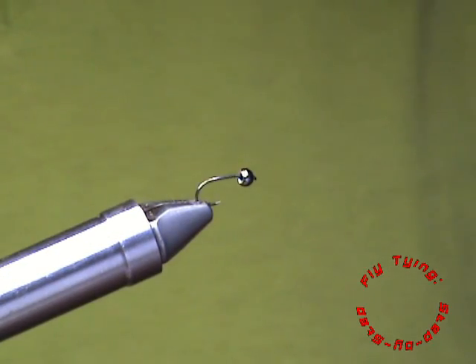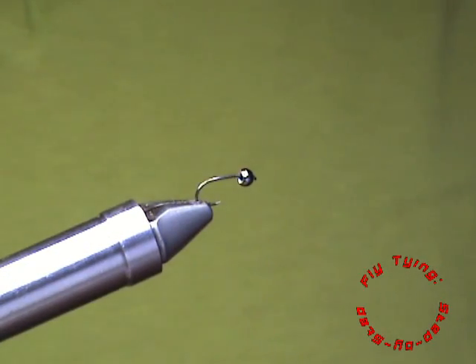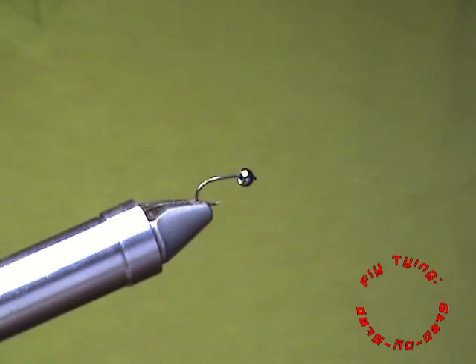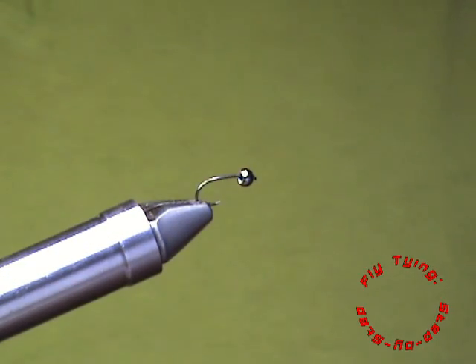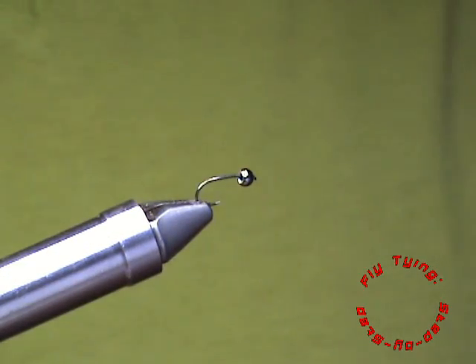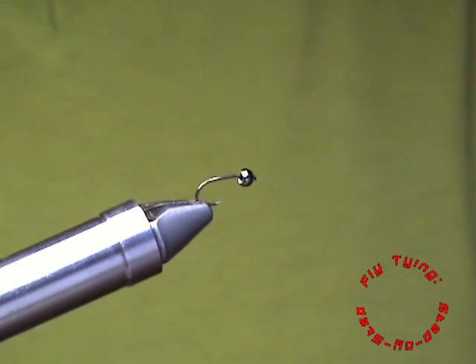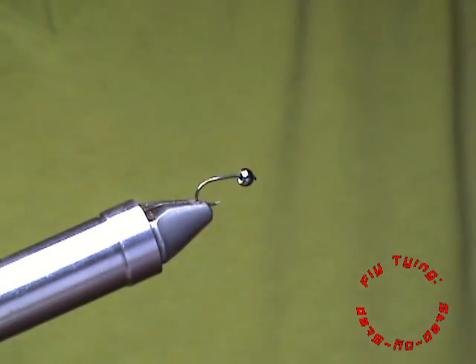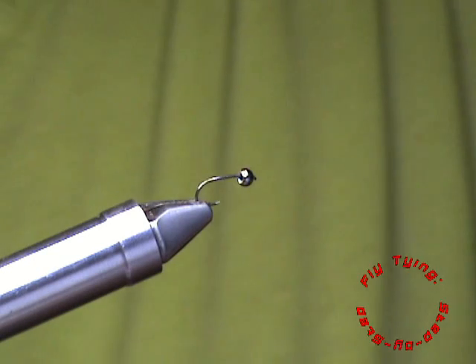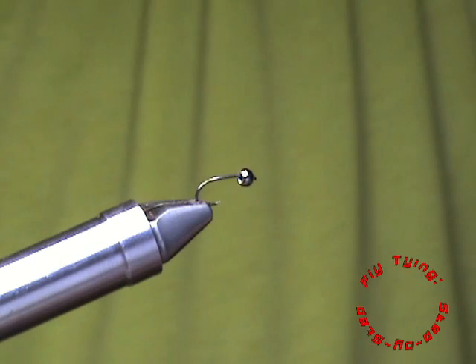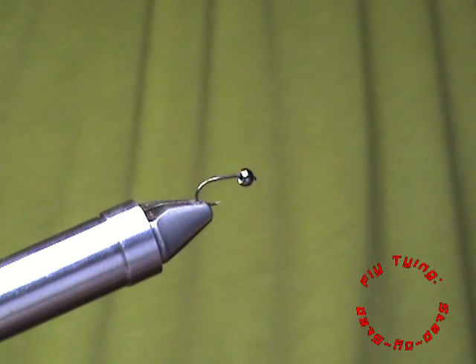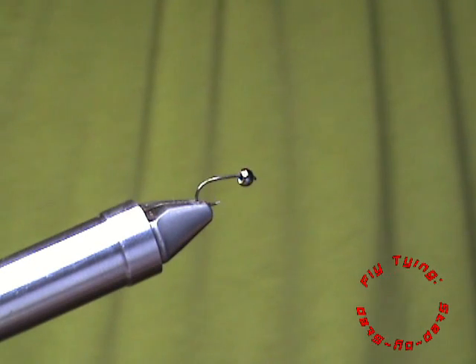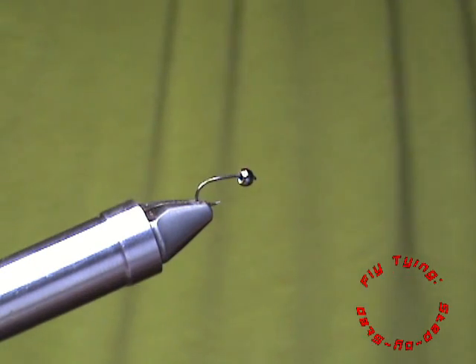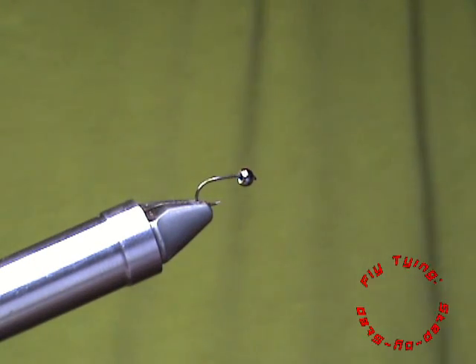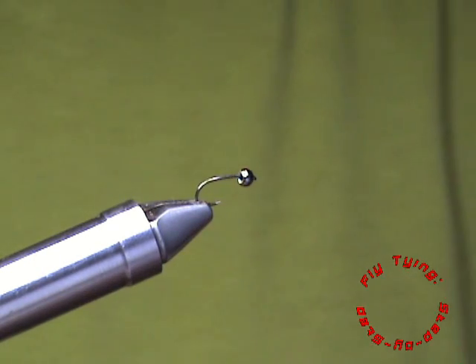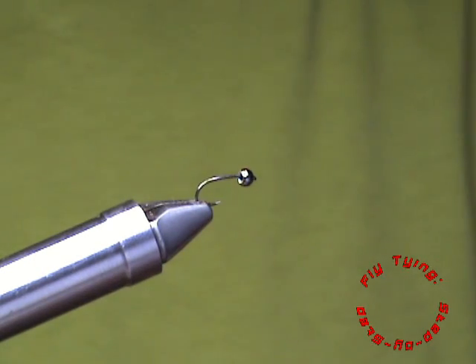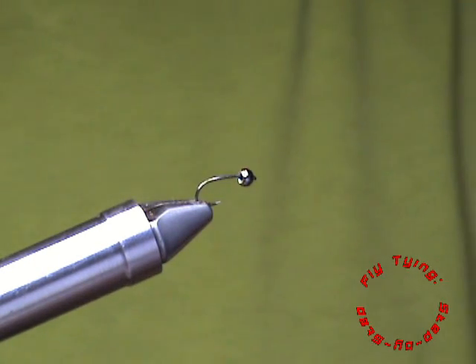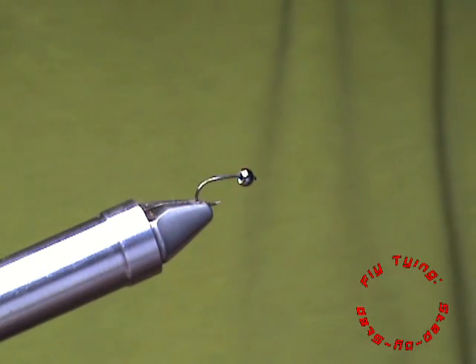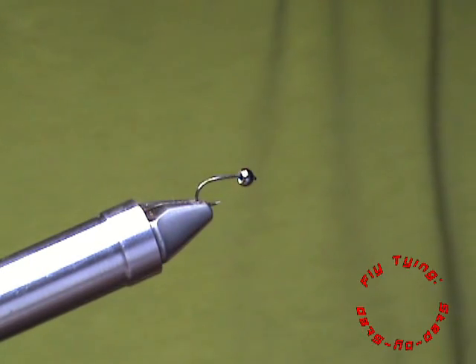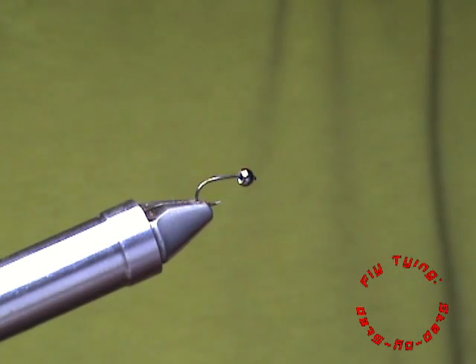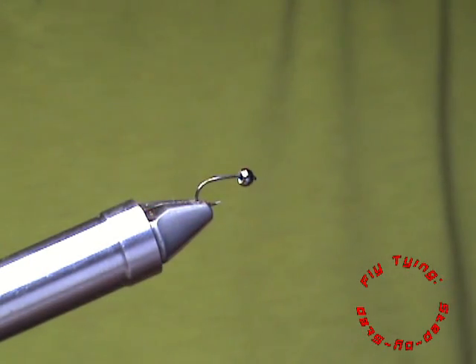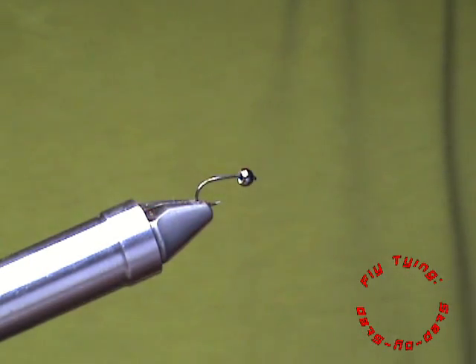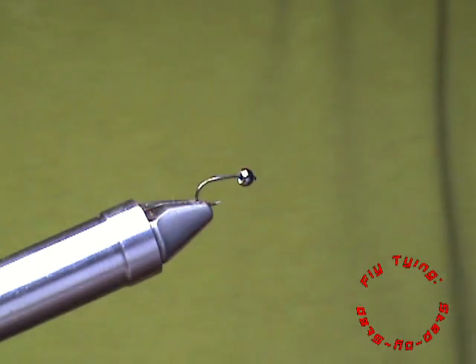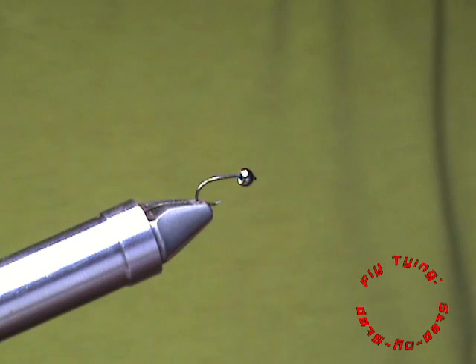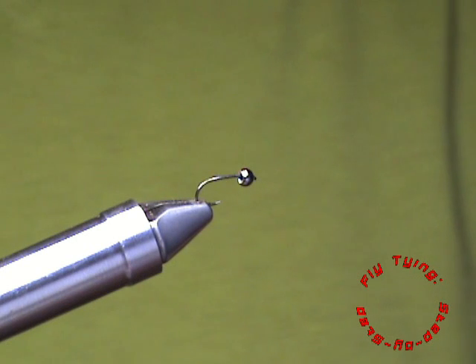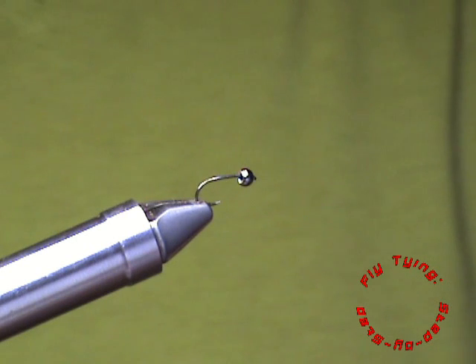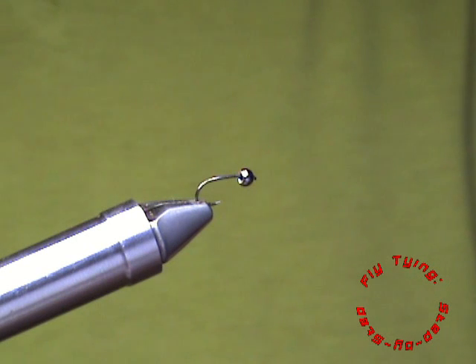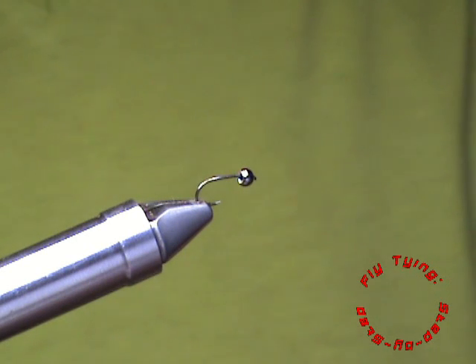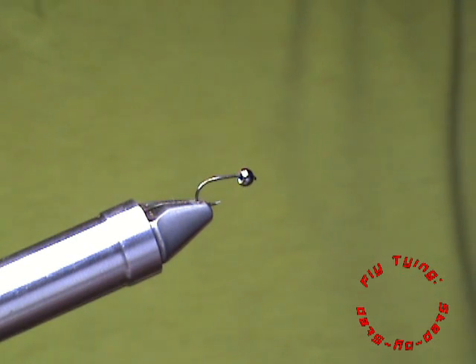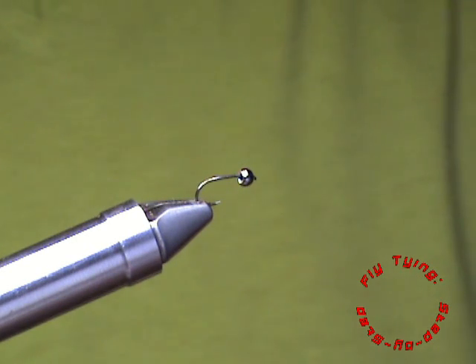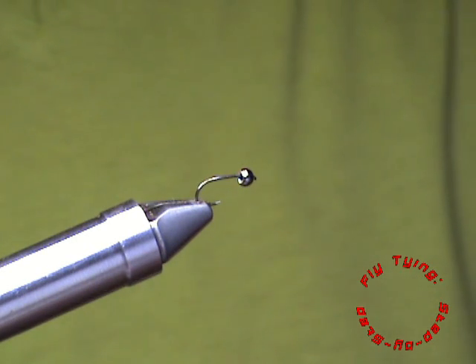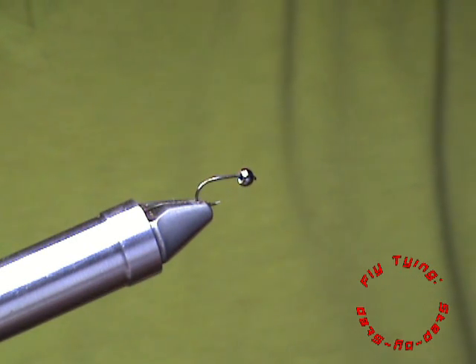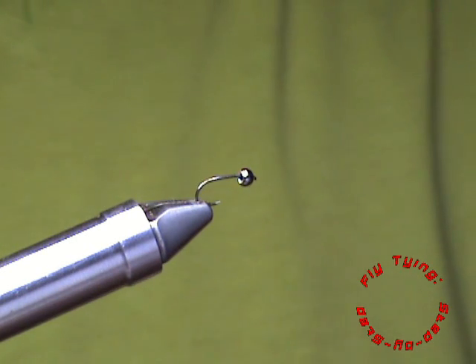Welcome to Fly Tying Step by Step. Today we are going to tie a Perdigon Minimalistic PTN Hotspot.